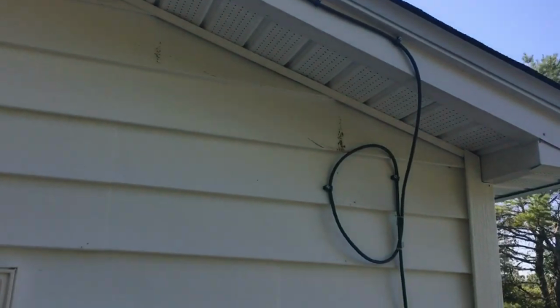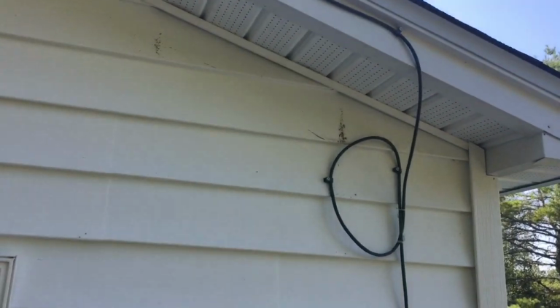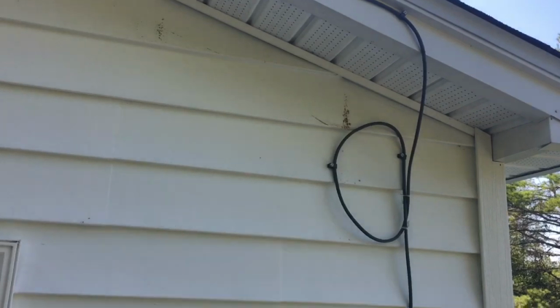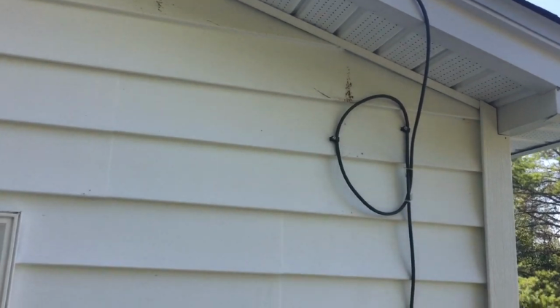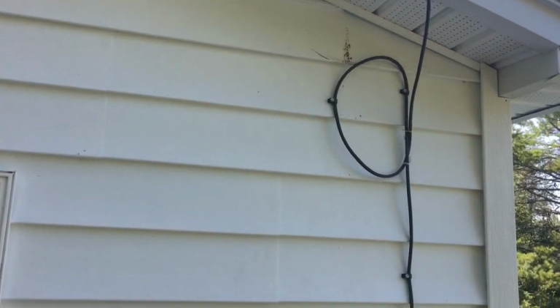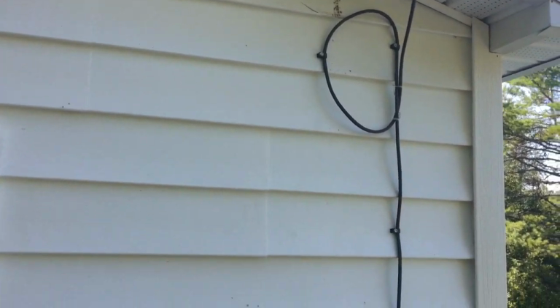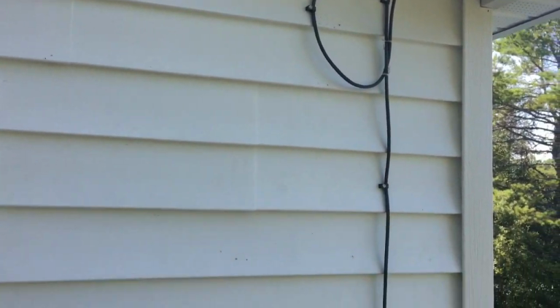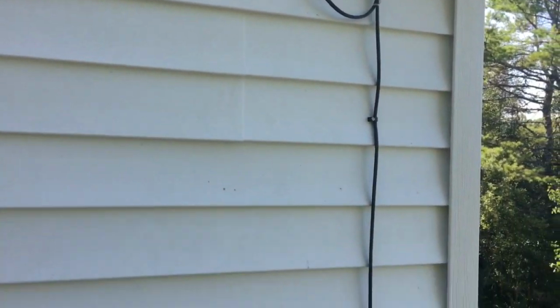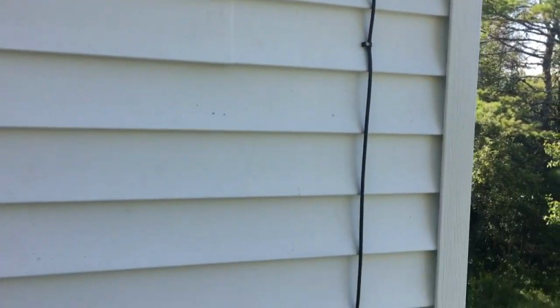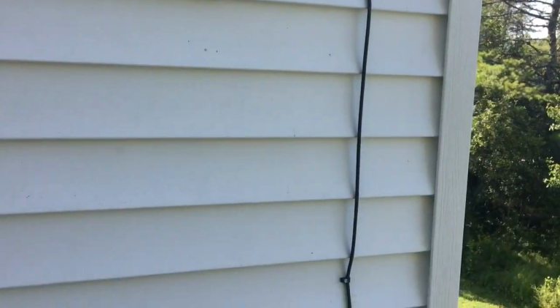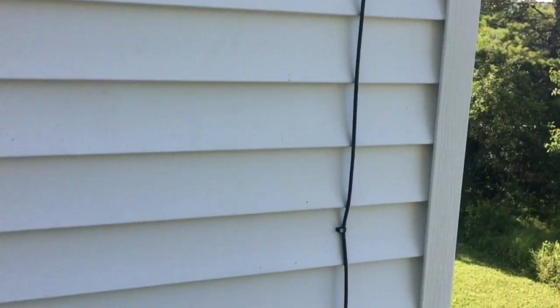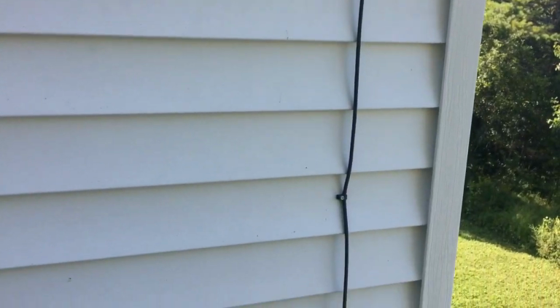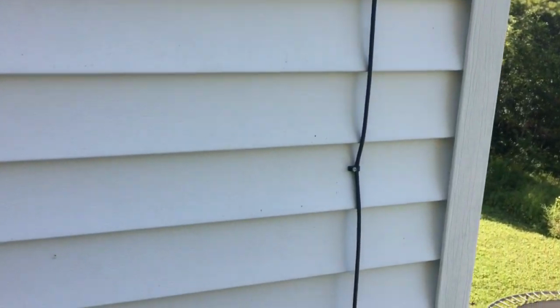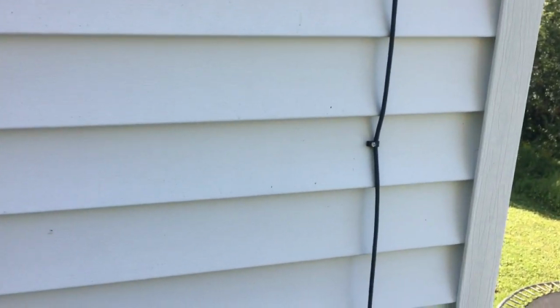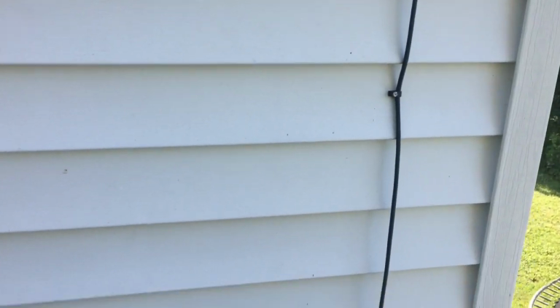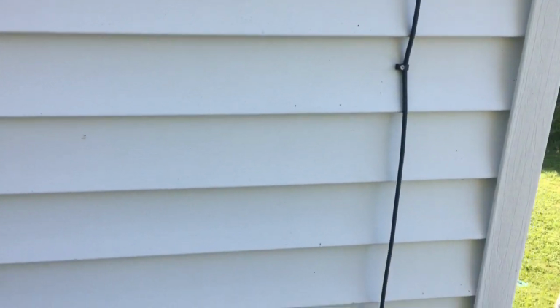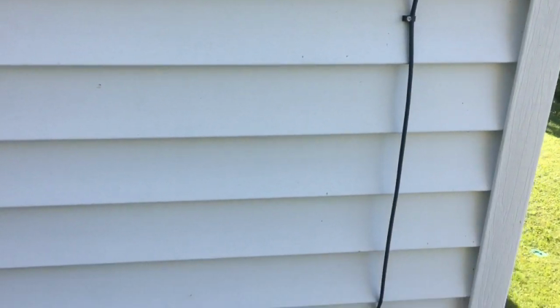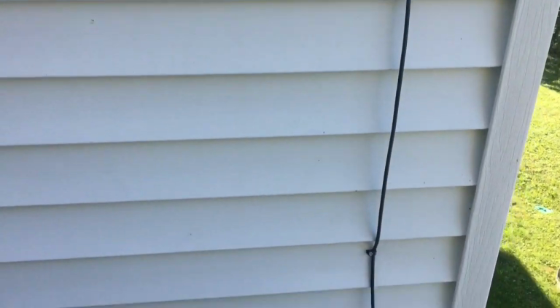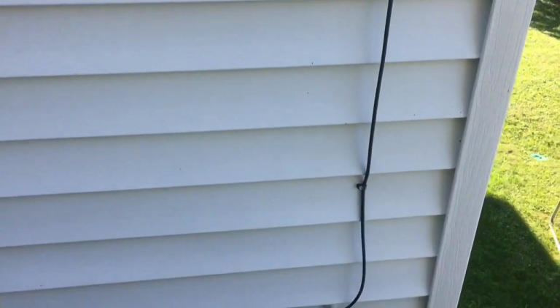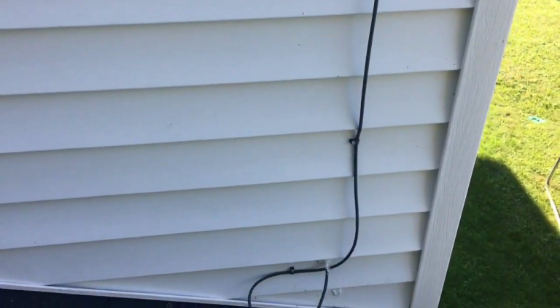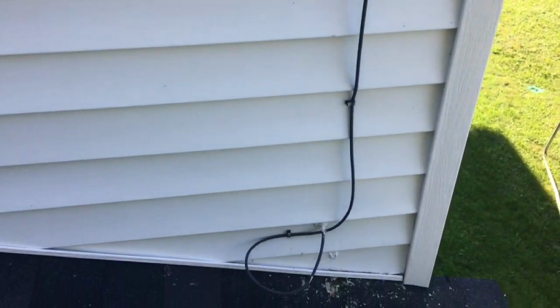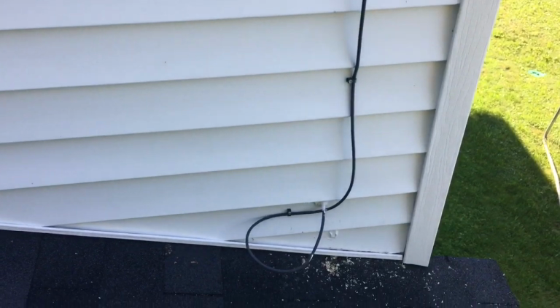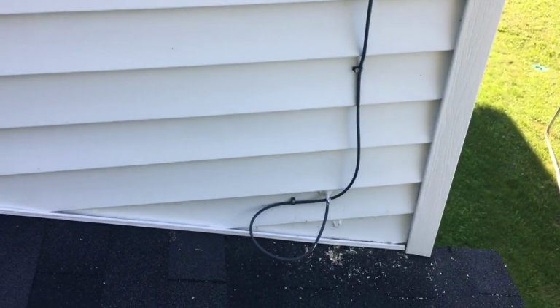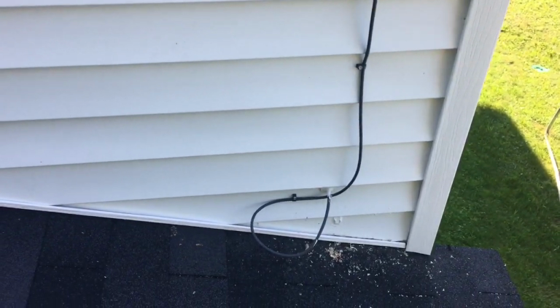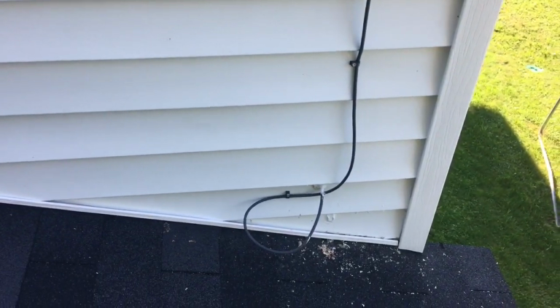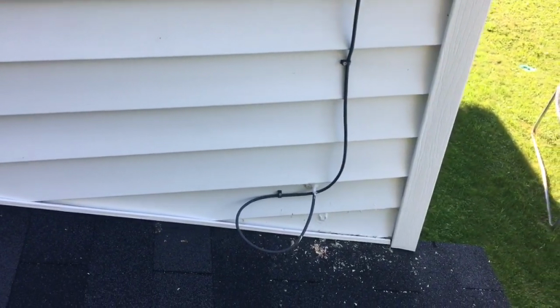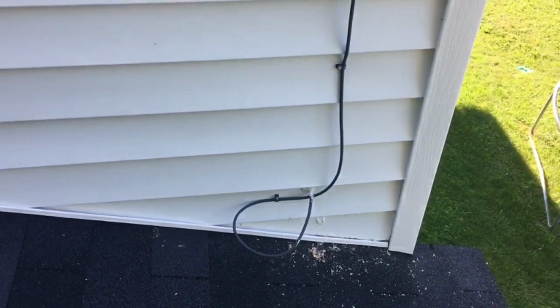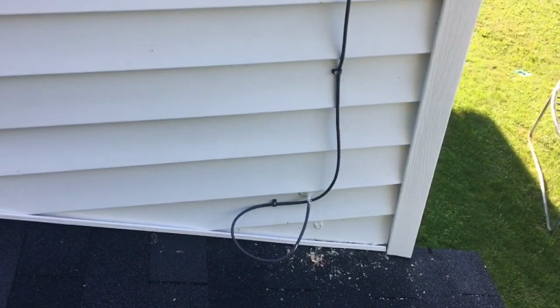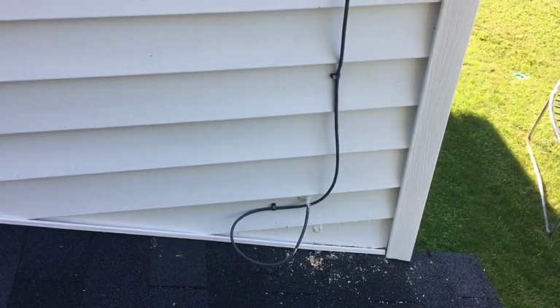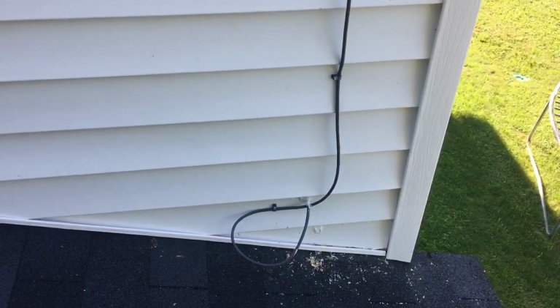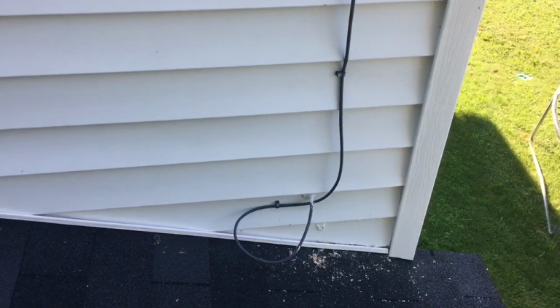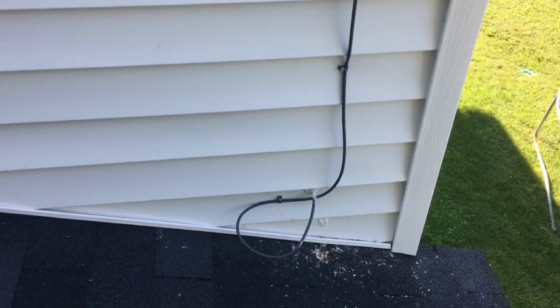Here's Keyshawn's wiring job — he did a loop there so the water would drain. Filled up a hole down here, put another loop so the water would drain. I'll tuck that in when the ceiling dries.